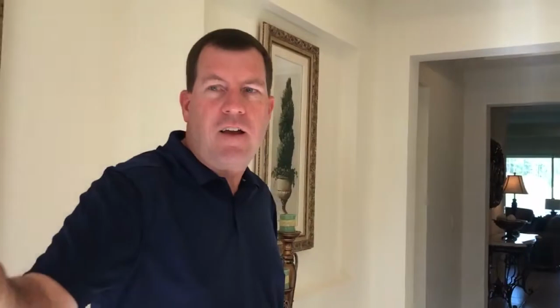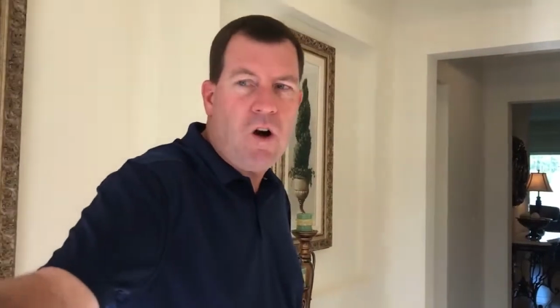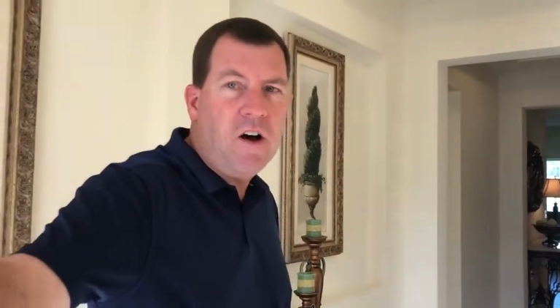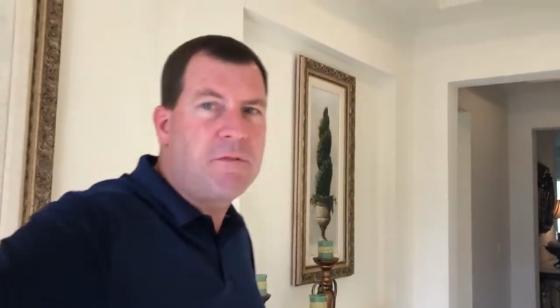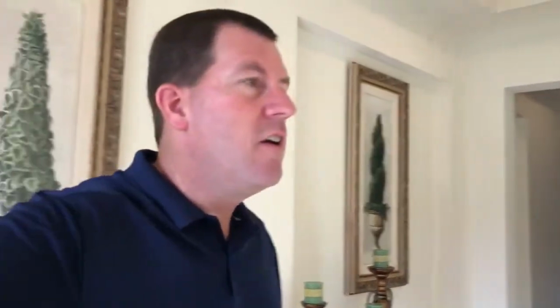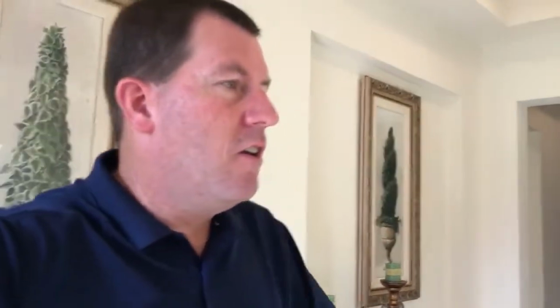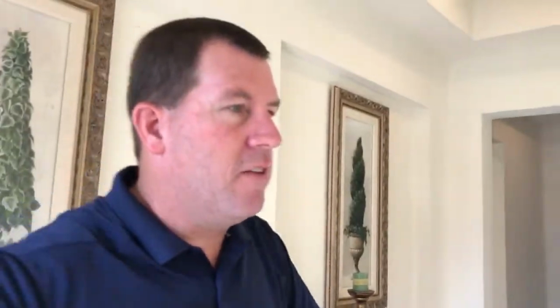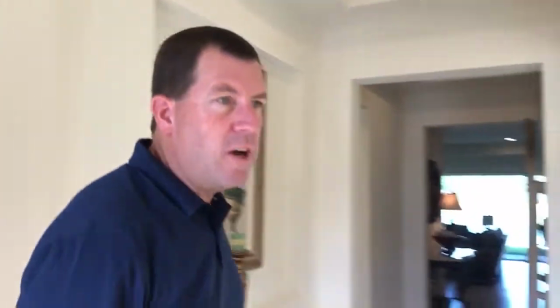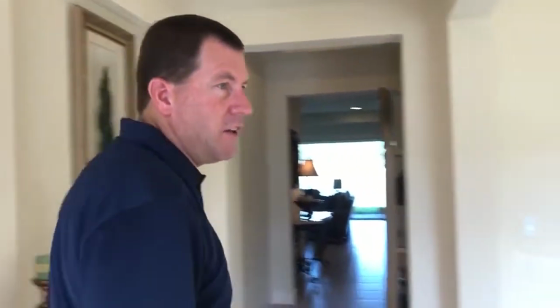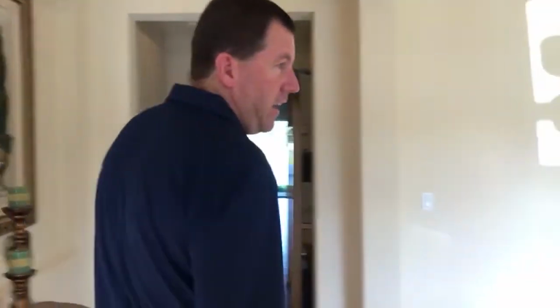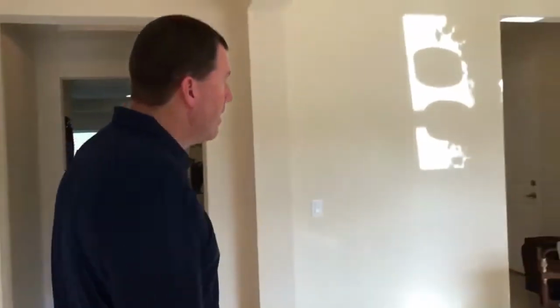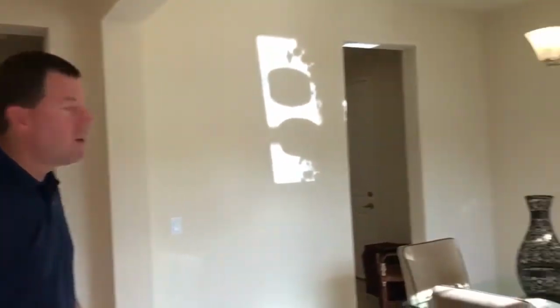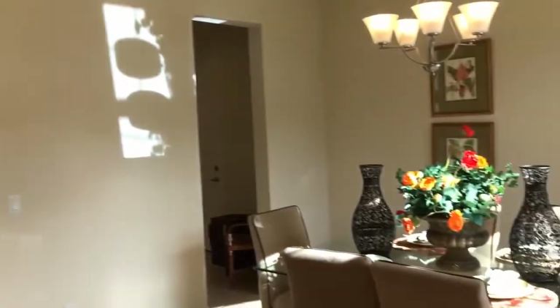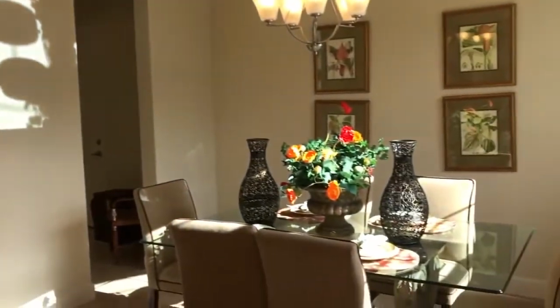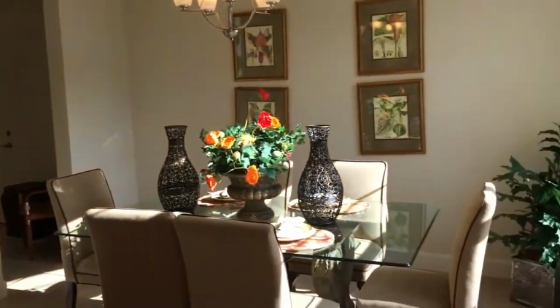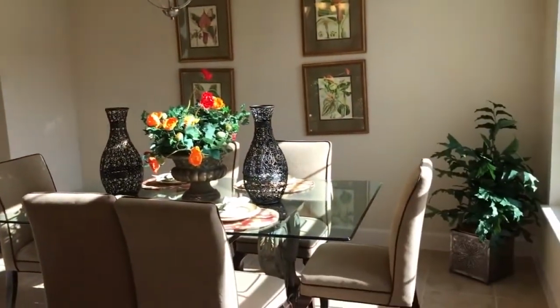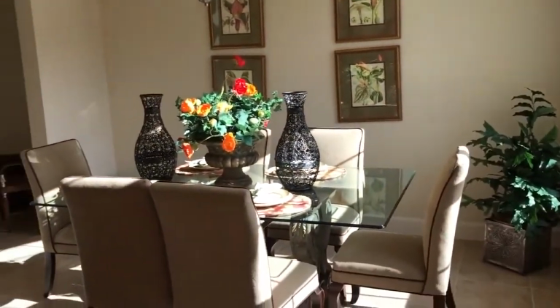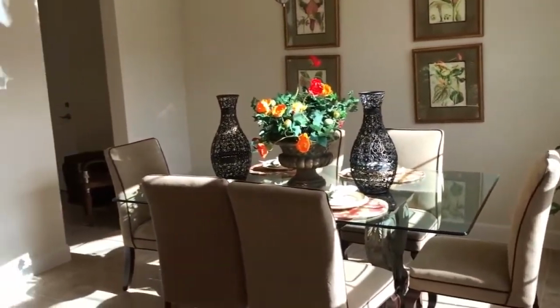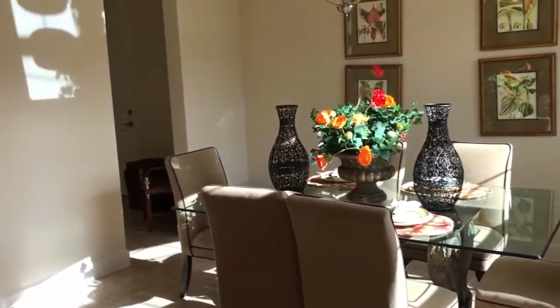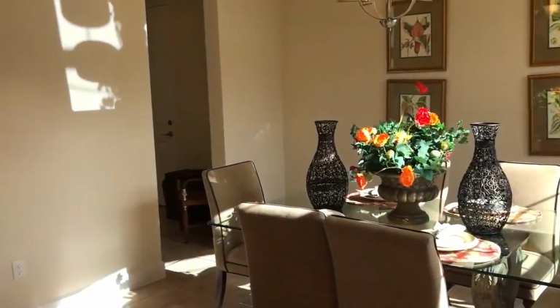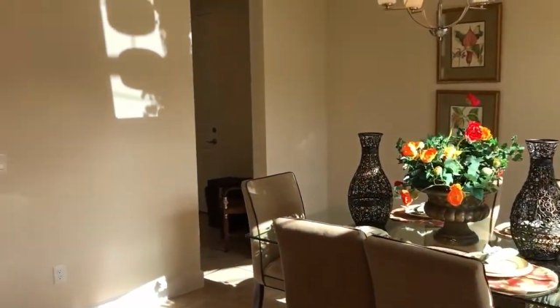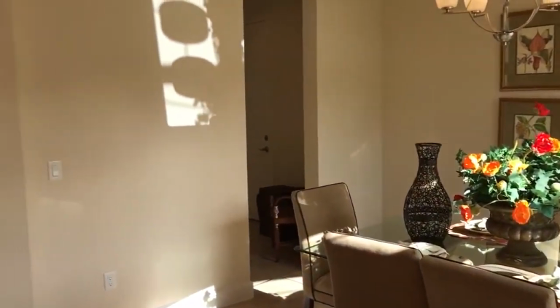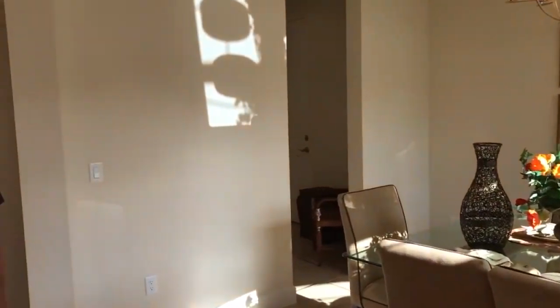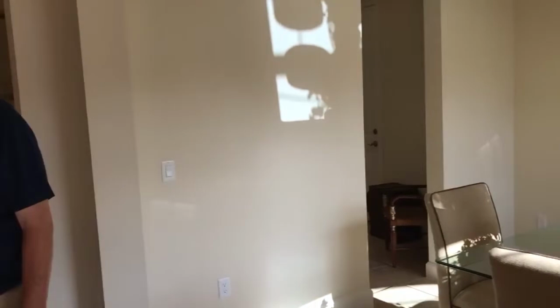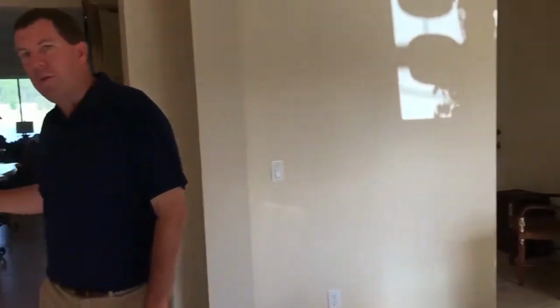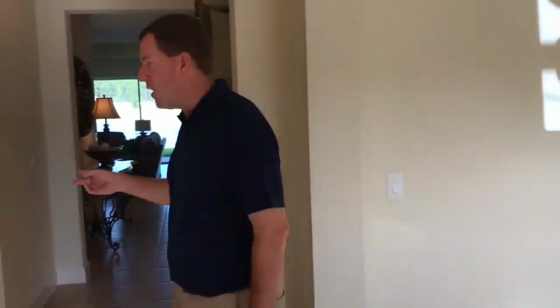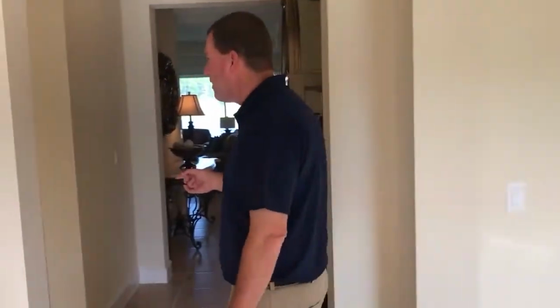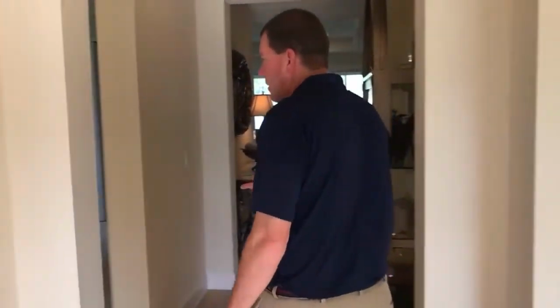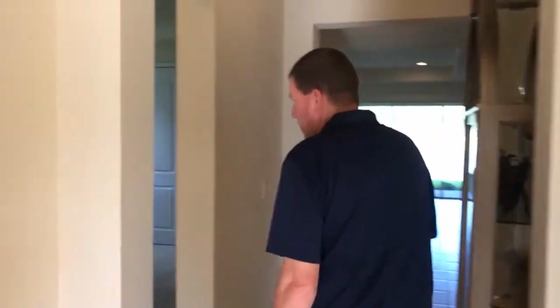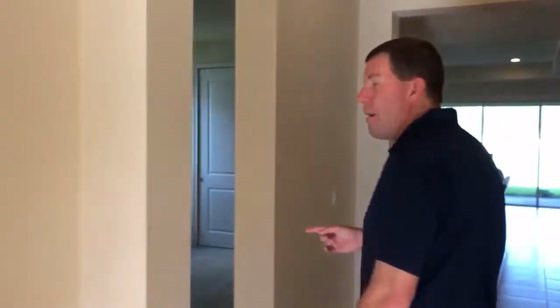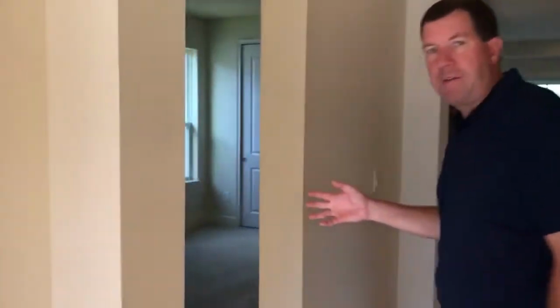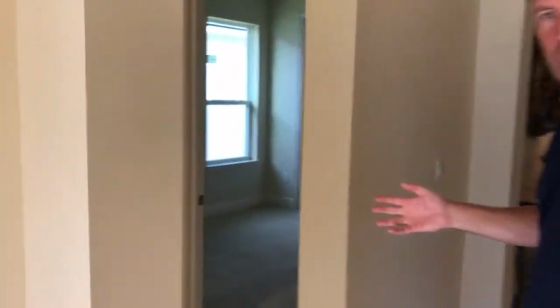As you walk in the home, immediately to your right you'll see a dining area with a little butler's pantry pass-through area towards the kitchen. Two guest bedrooms on the left with a common bath in between.